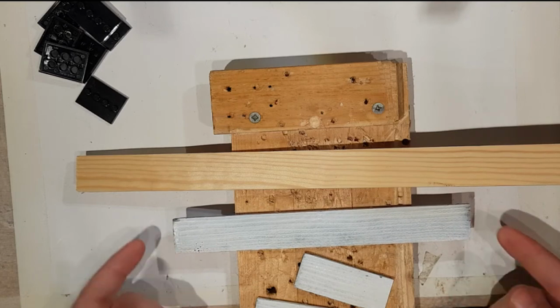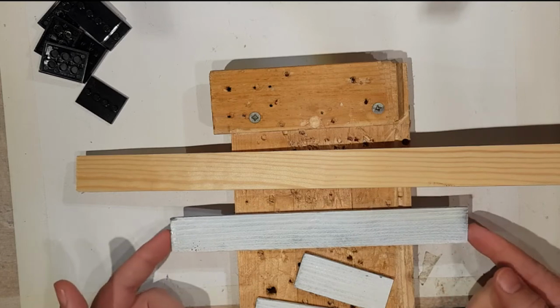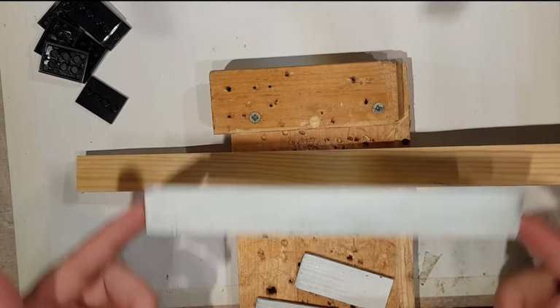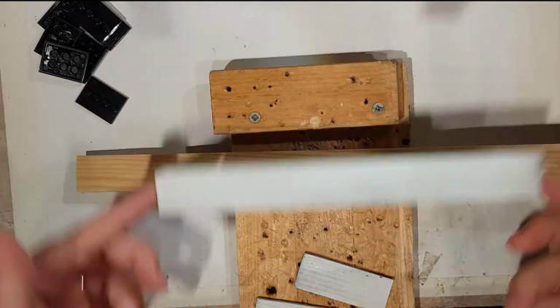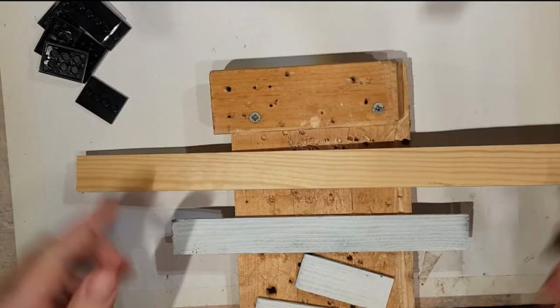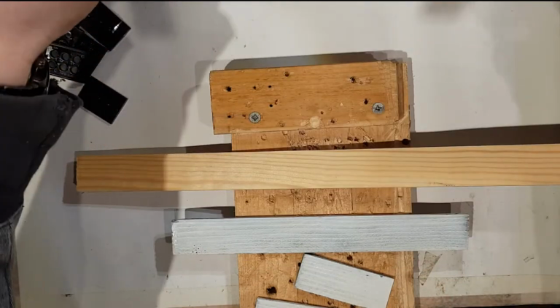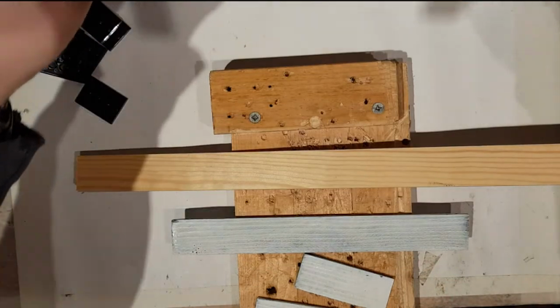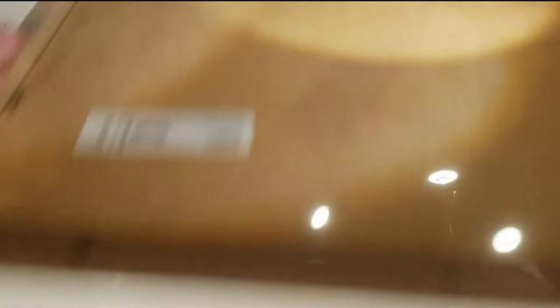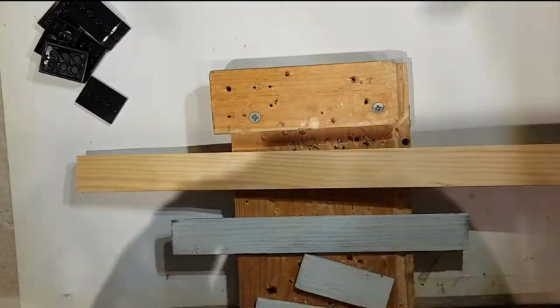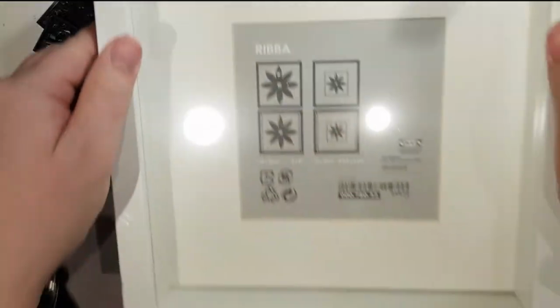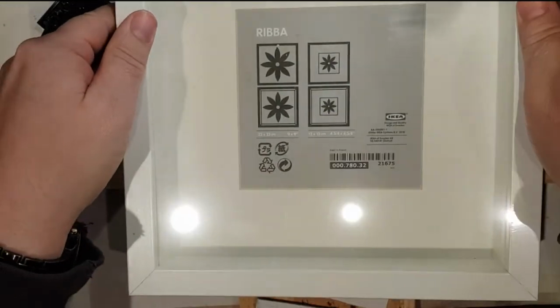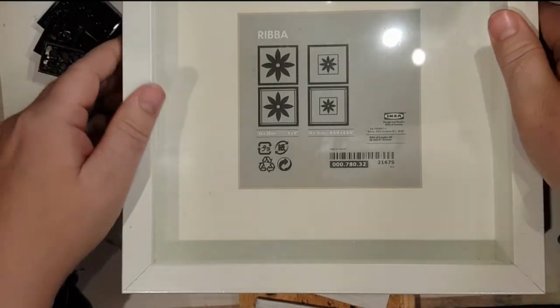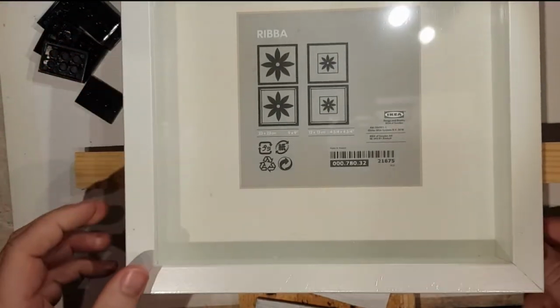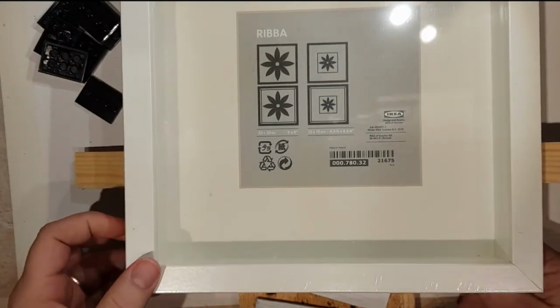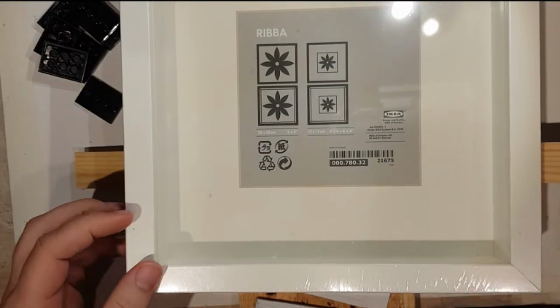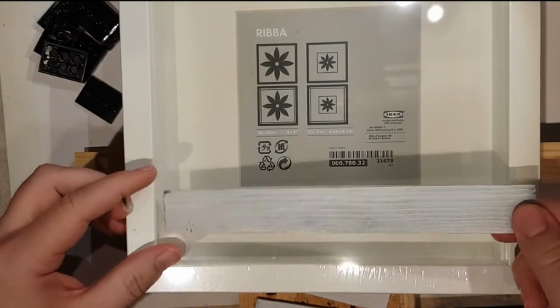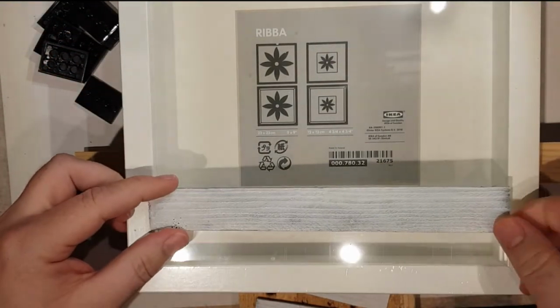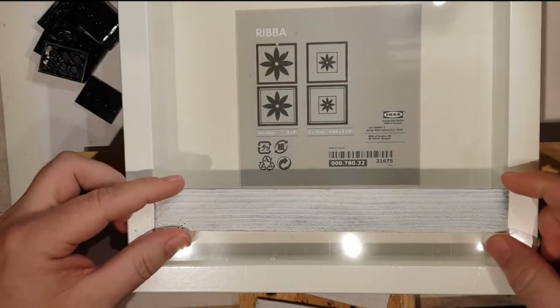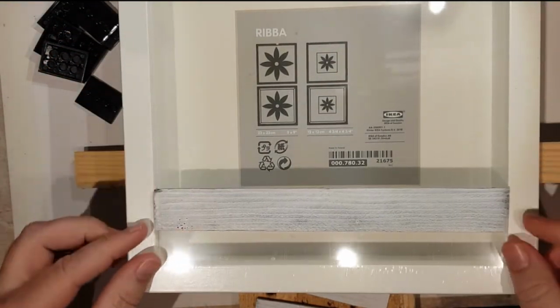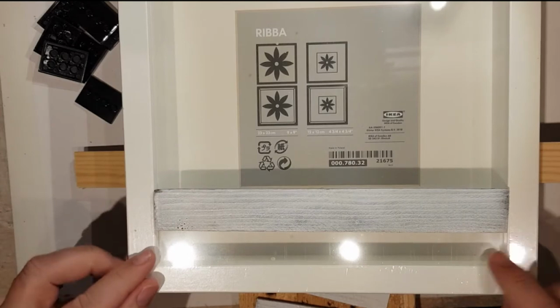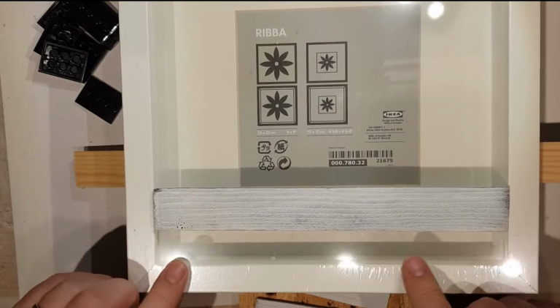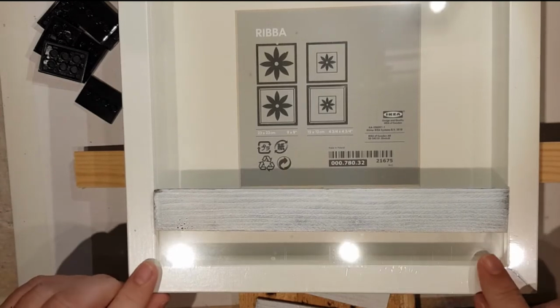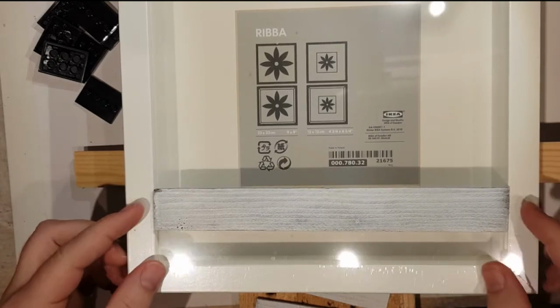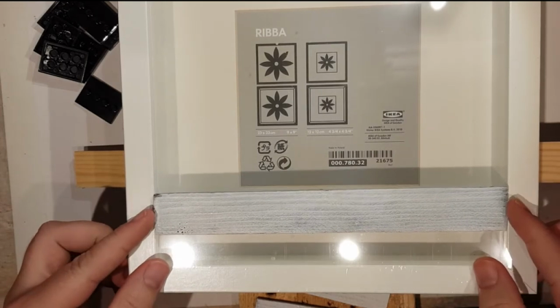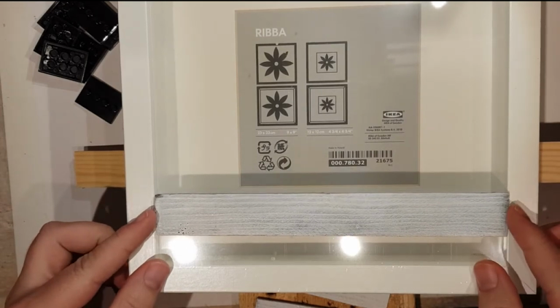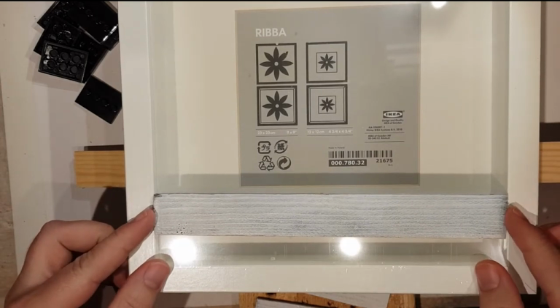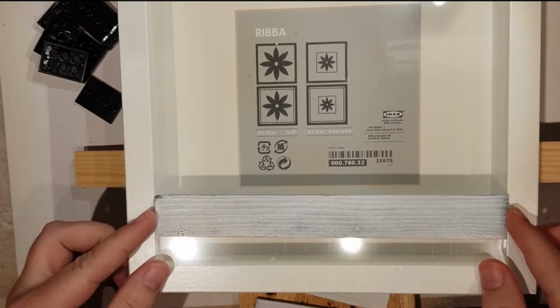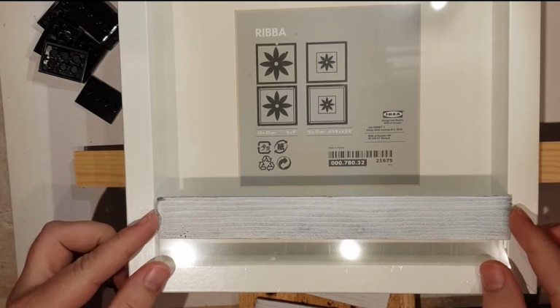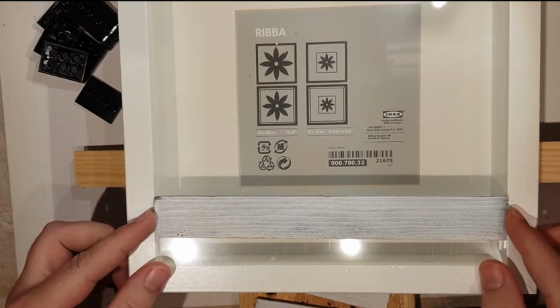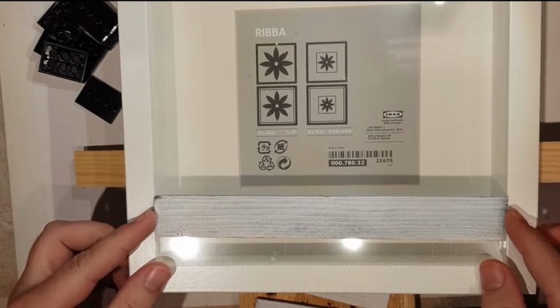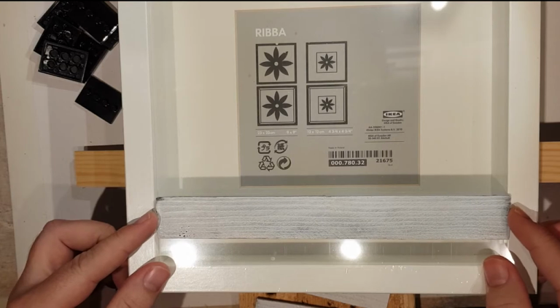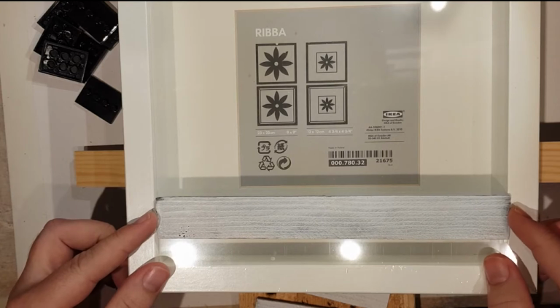To measure these, you actually need to get the frame and measure the length of the gap that's inside the frame. I'll measure that for you in a second. These are ones I've just done — I haven't done a fantastic job on them but I sprayed them with primer and then white afterwards.